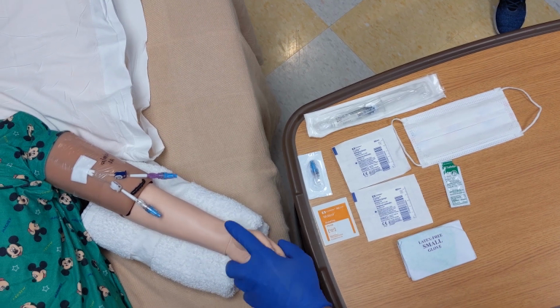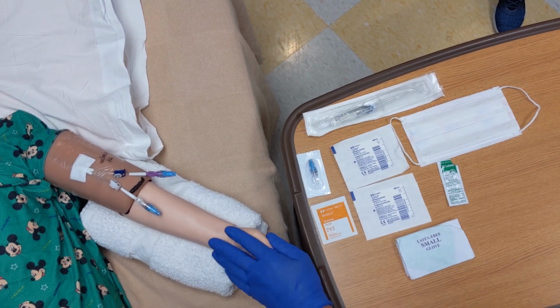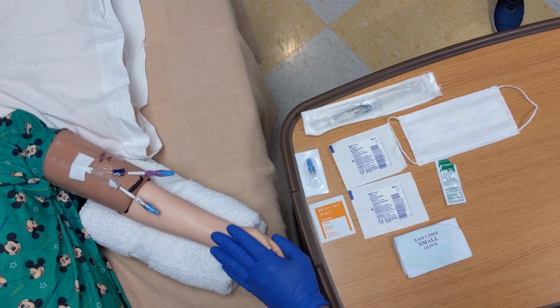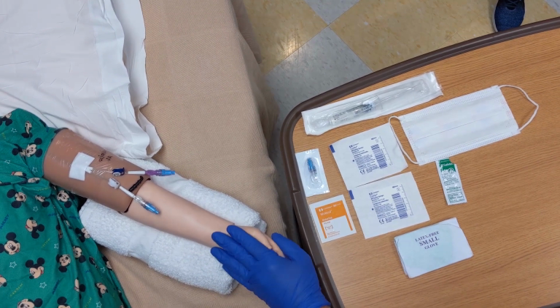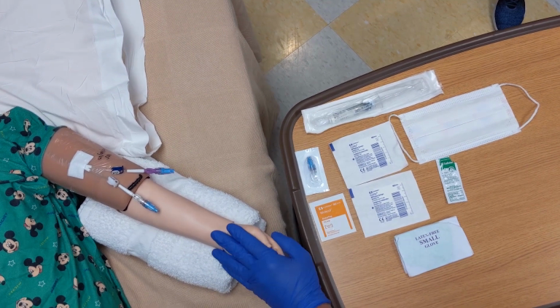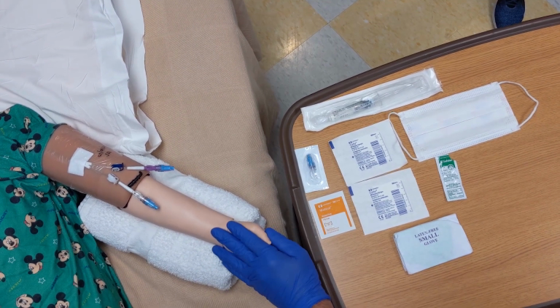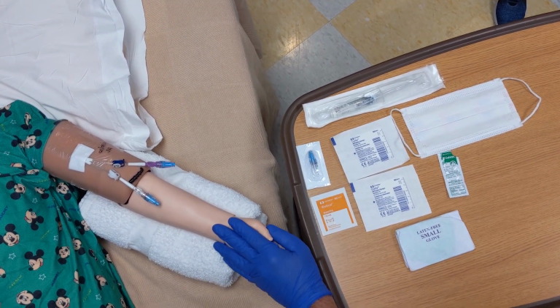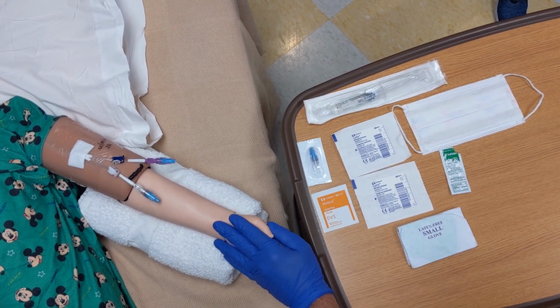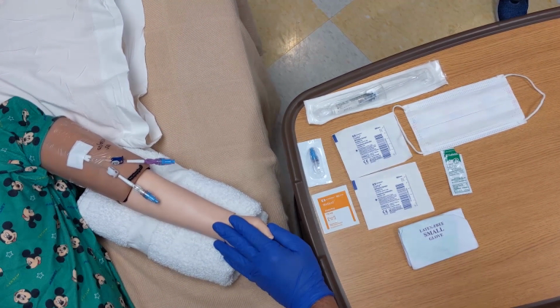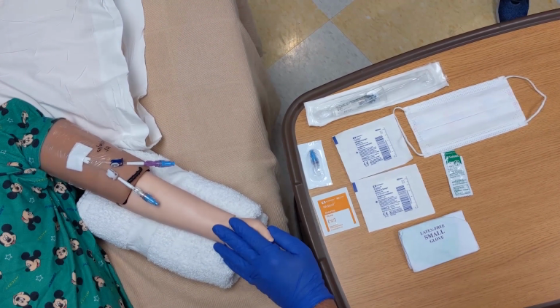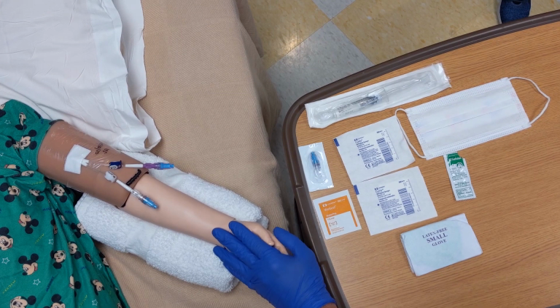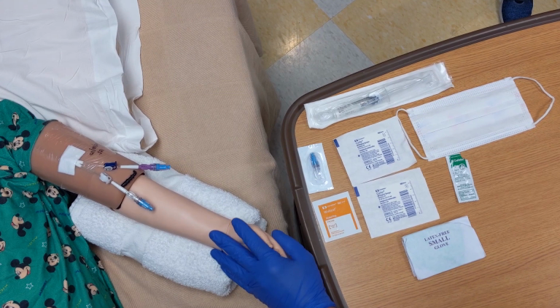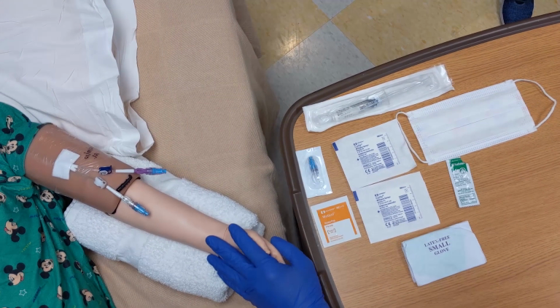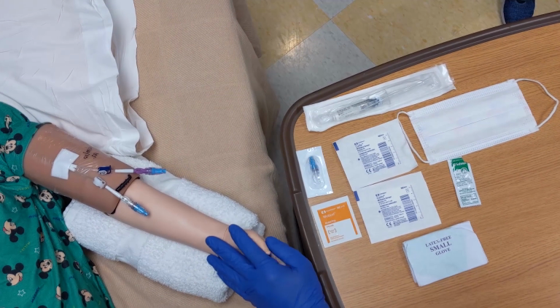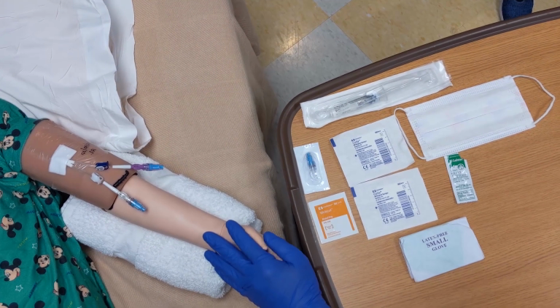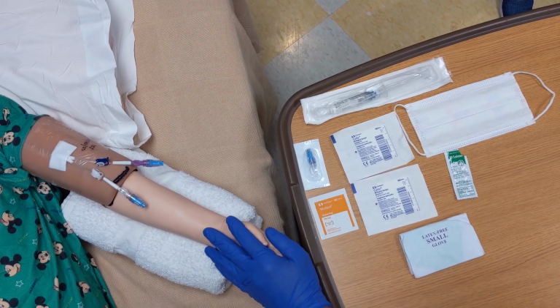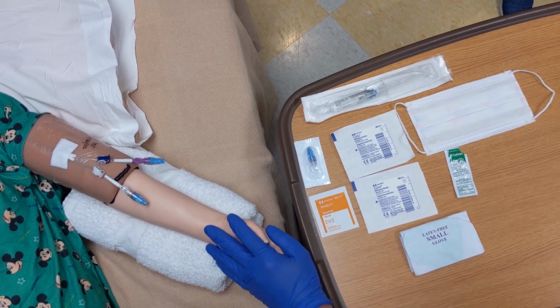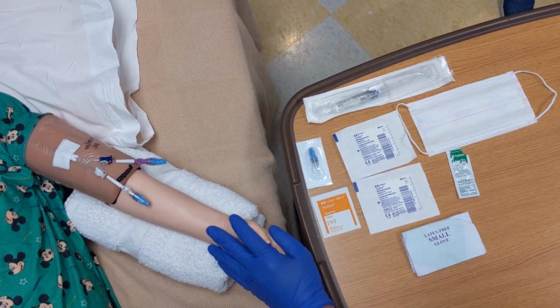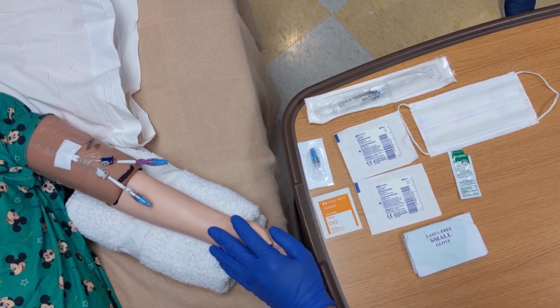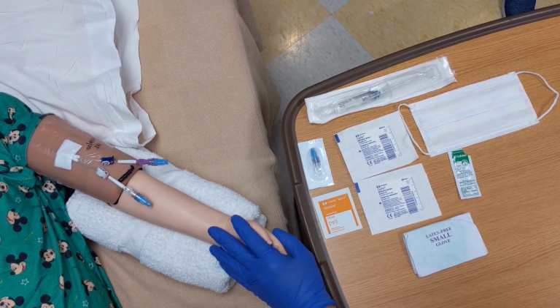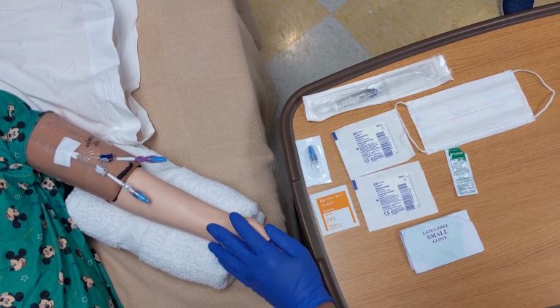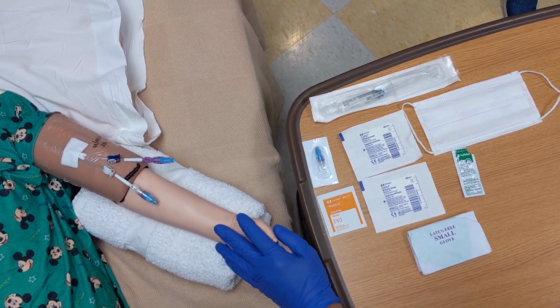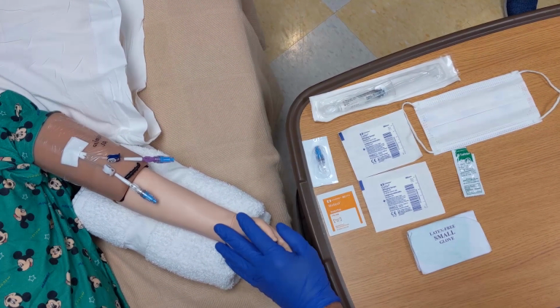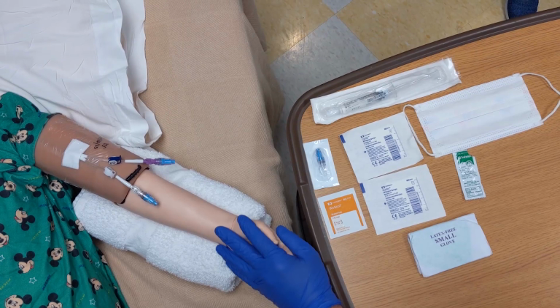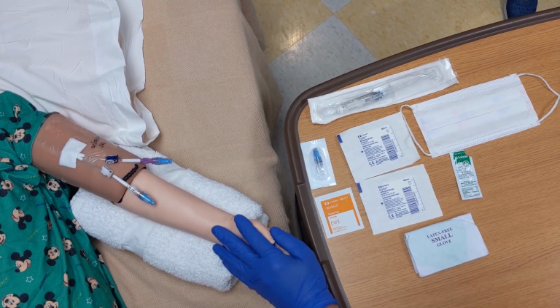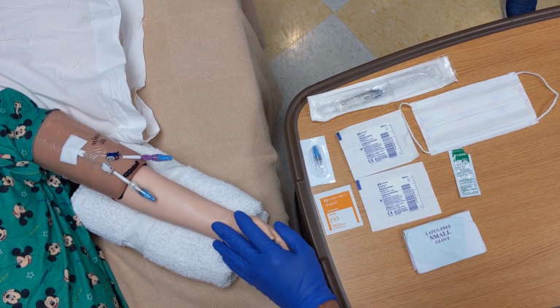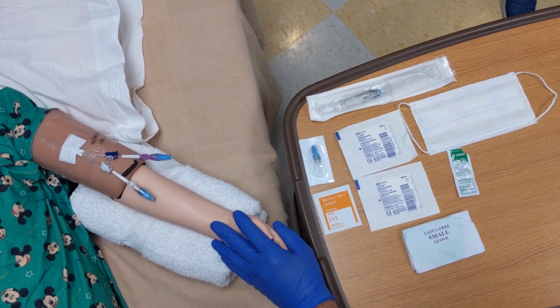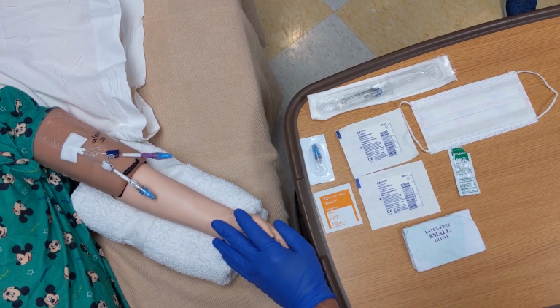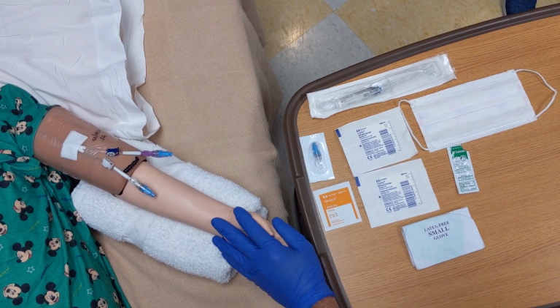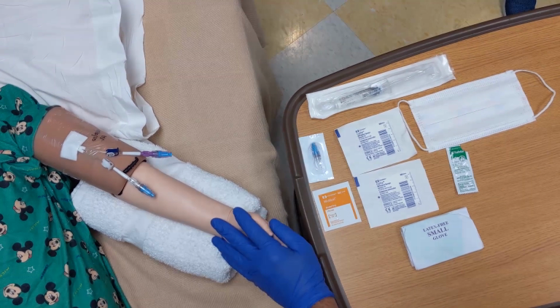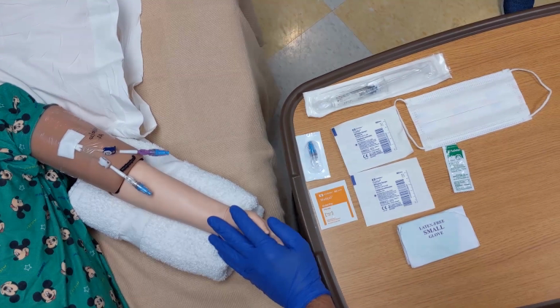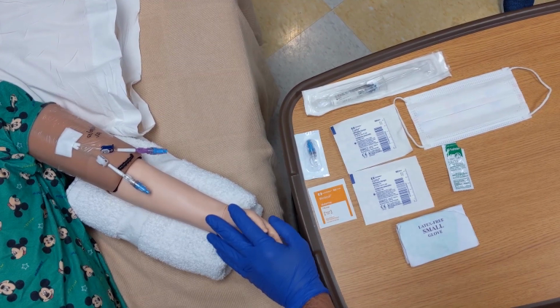This is a GlobalHOPE central venous catheter cap change and line access video. The cap should be changed on central lines every 96 hours, before blood and fungal cultures, and within 24 hours after the administration of blood products.